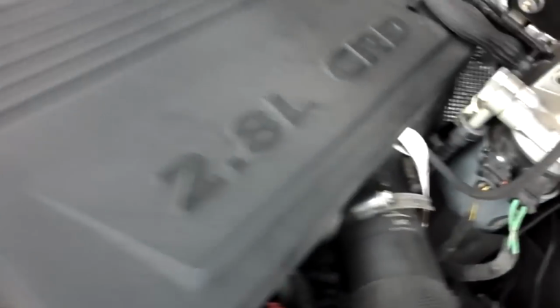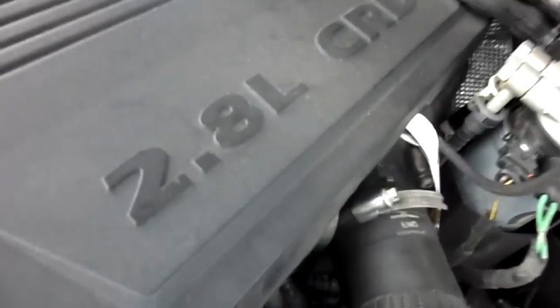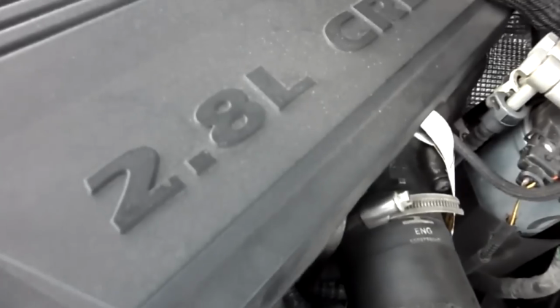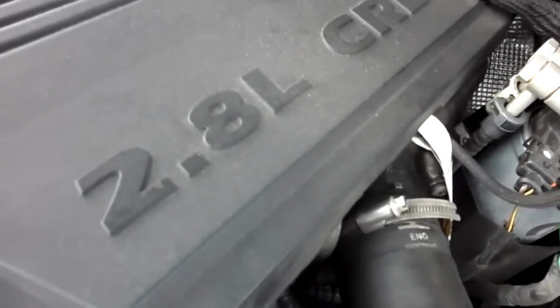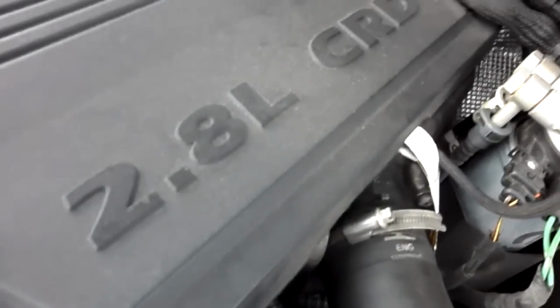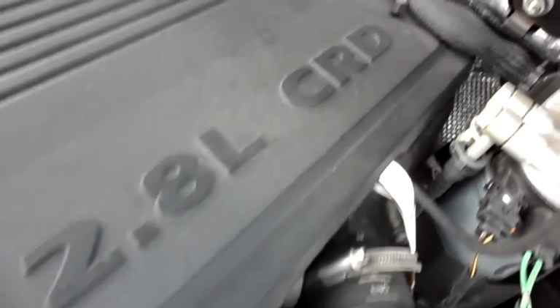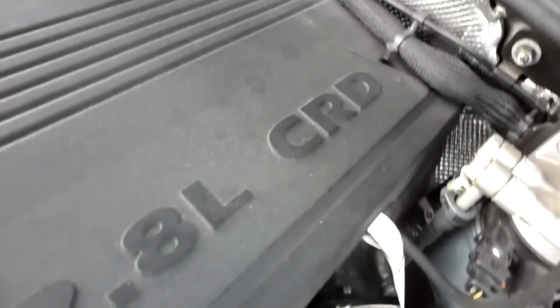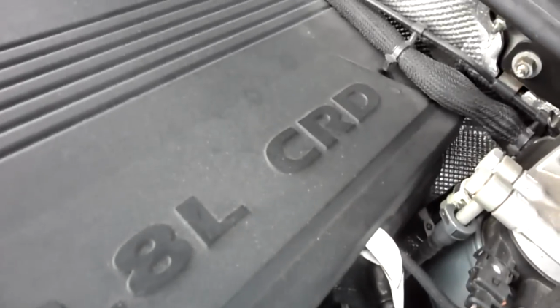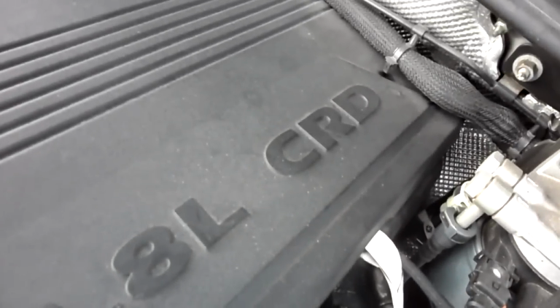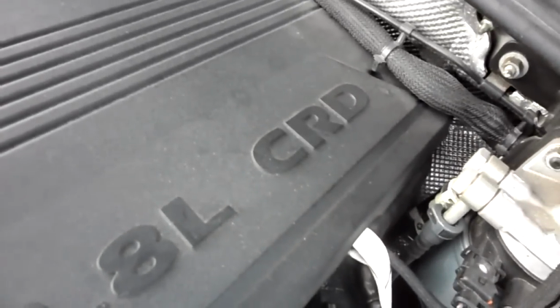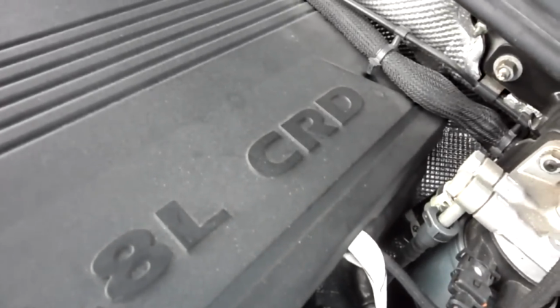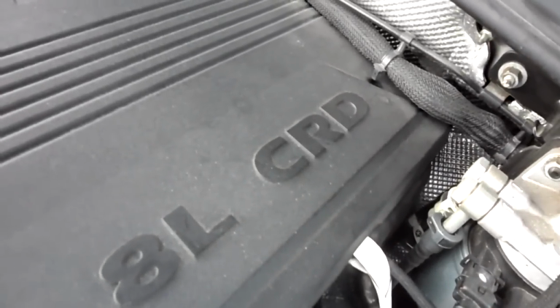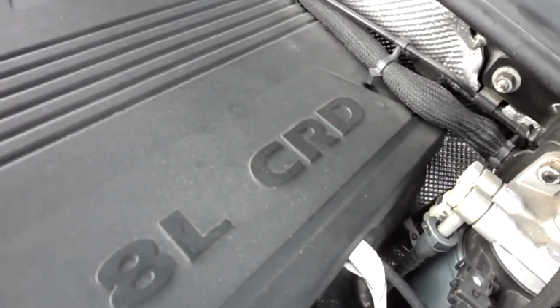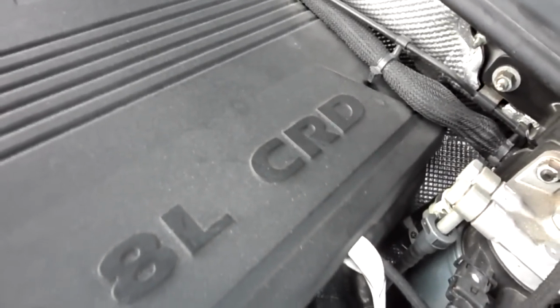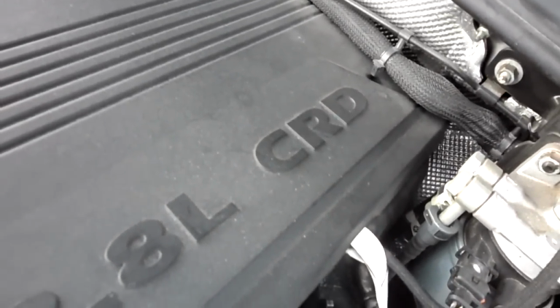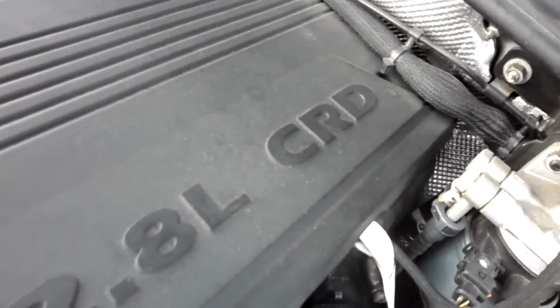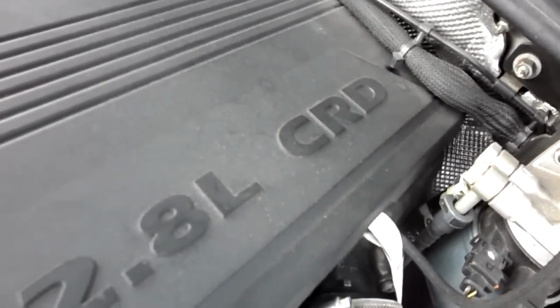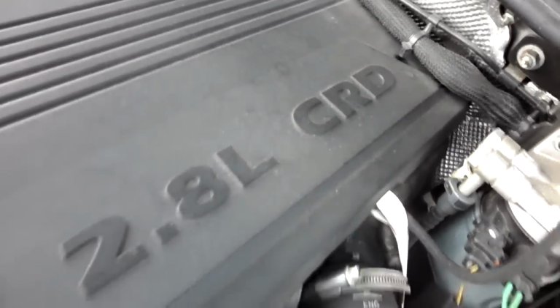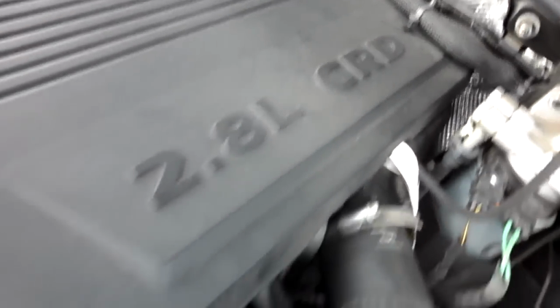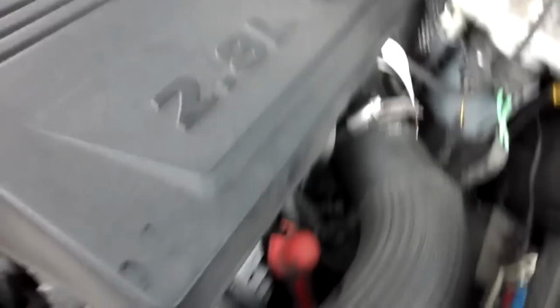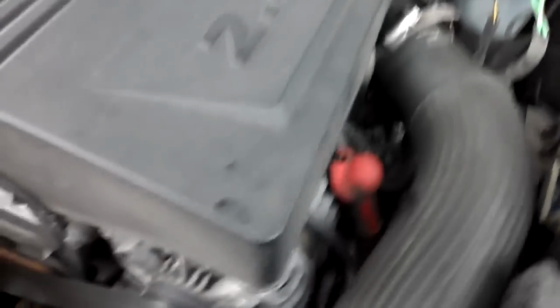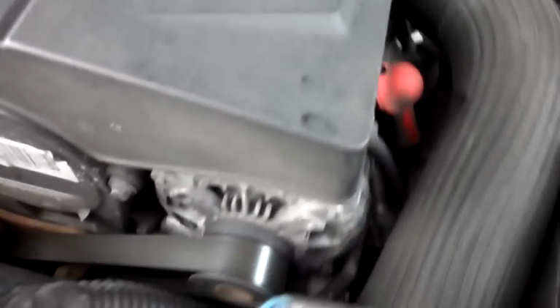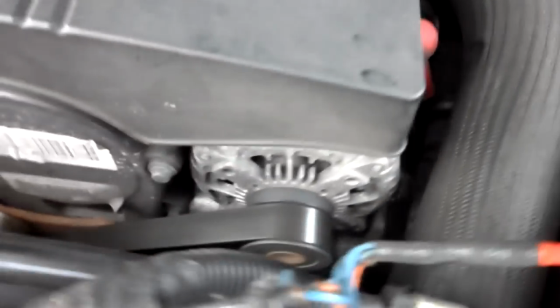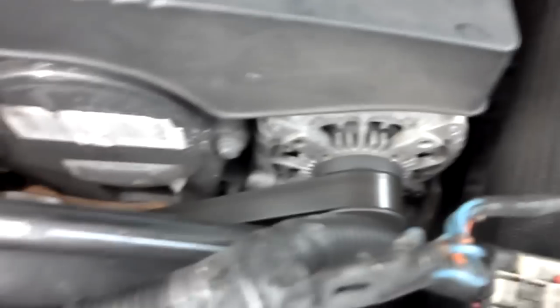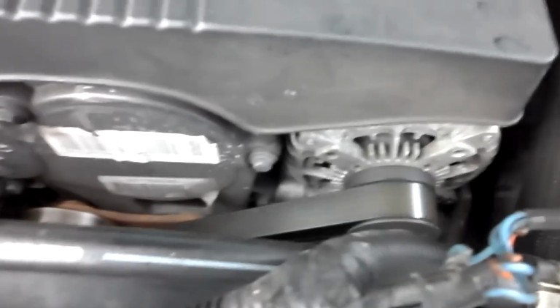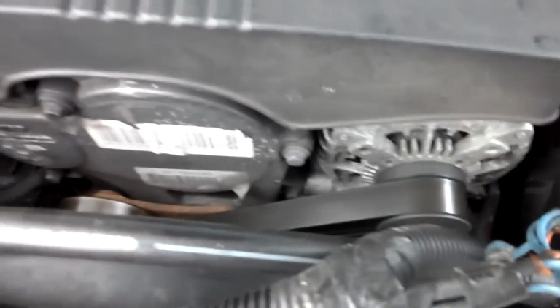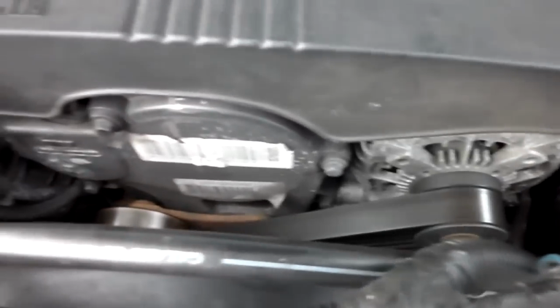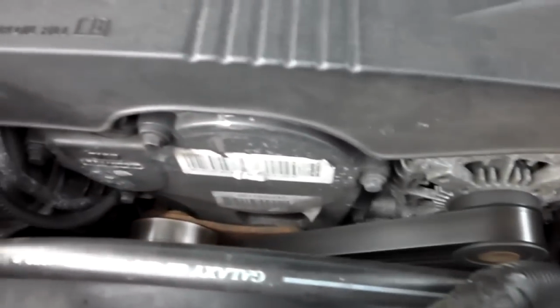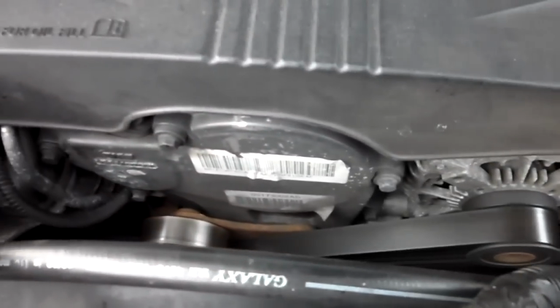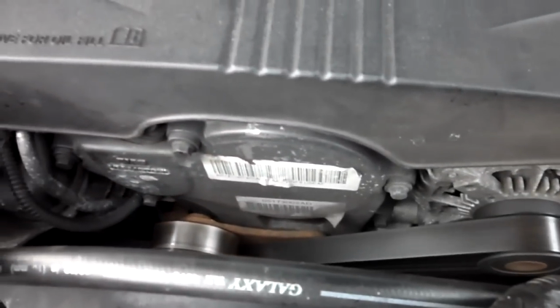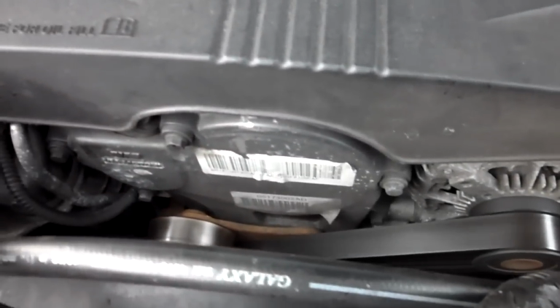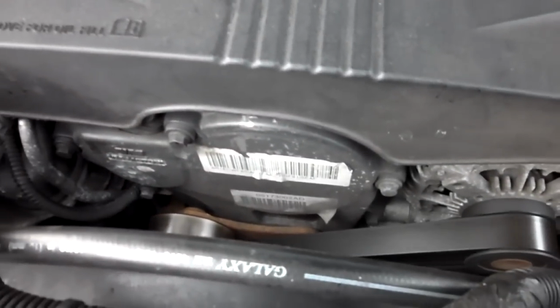2.8 liter CRD, common rail diesel. Just chugging away.